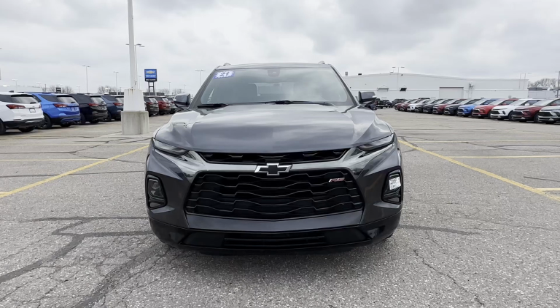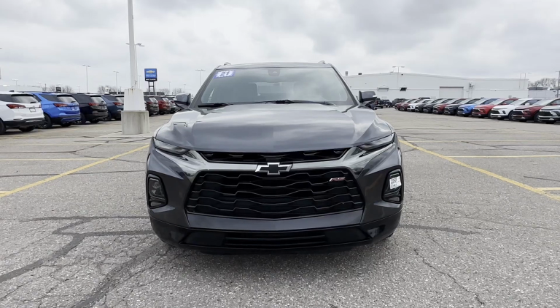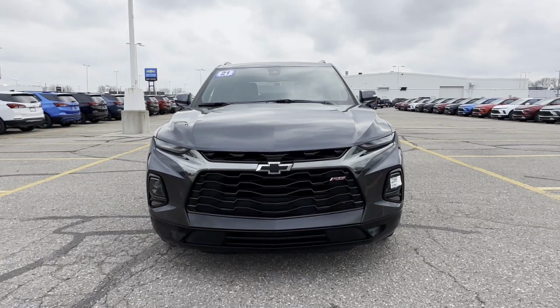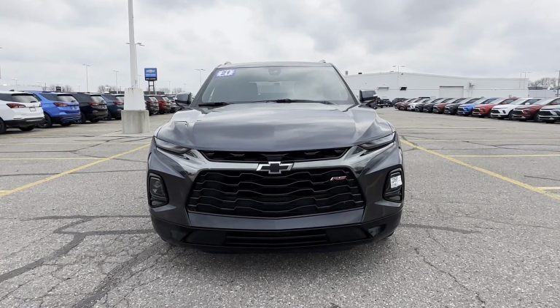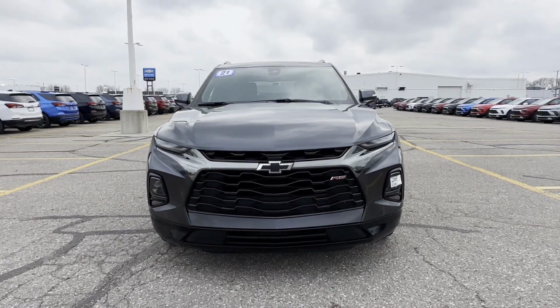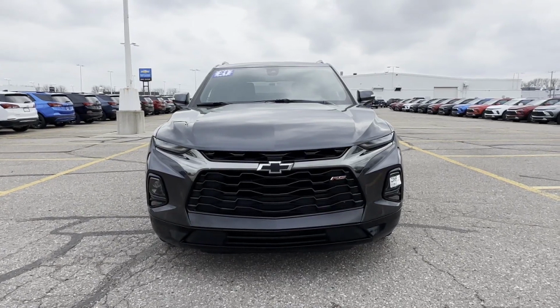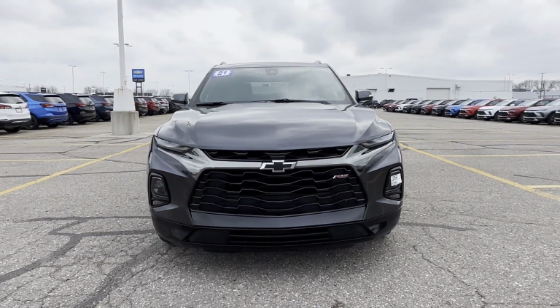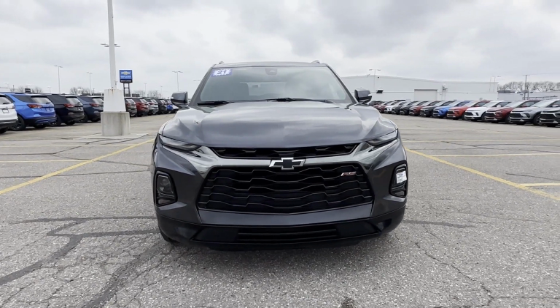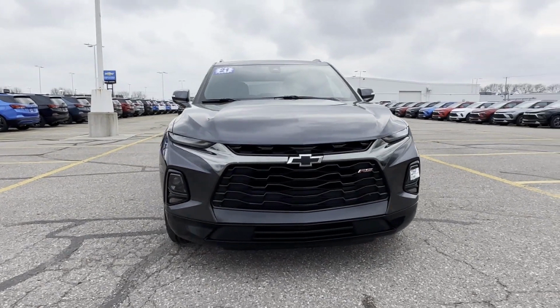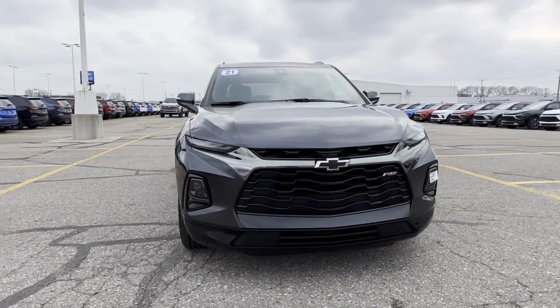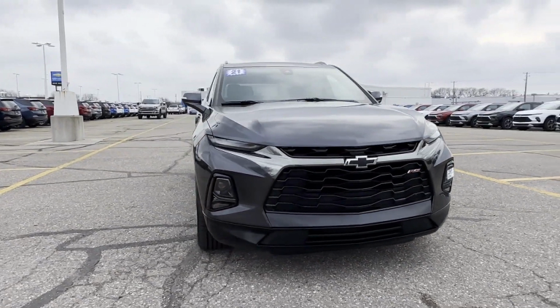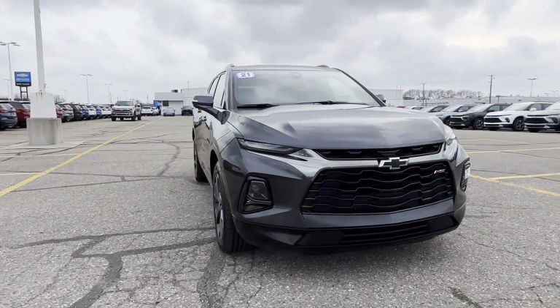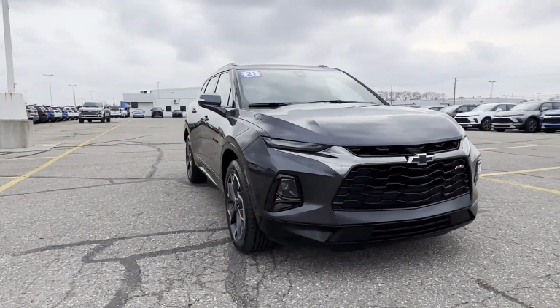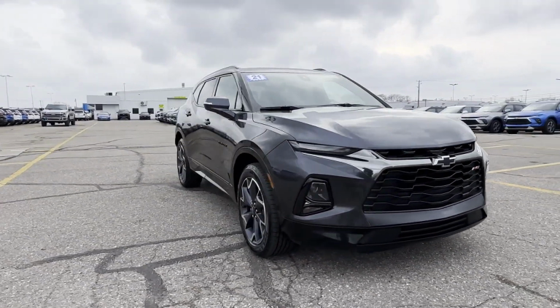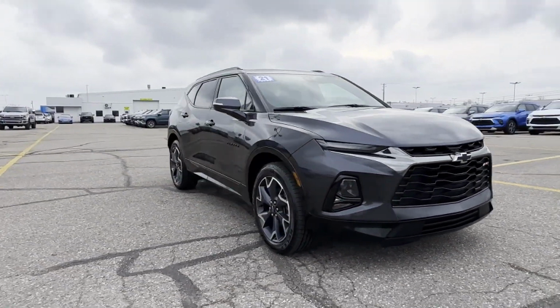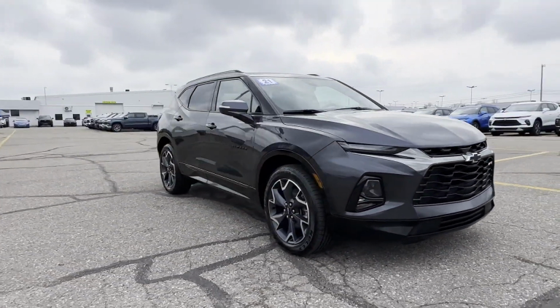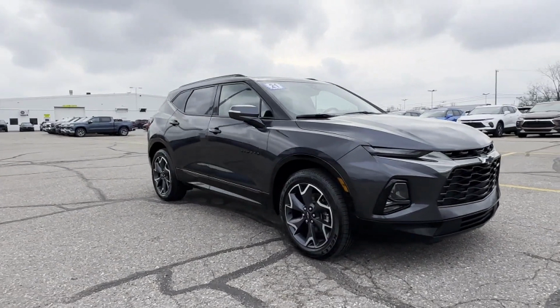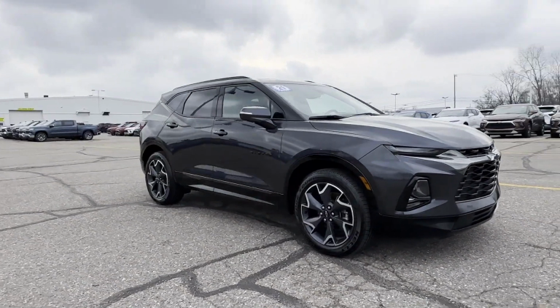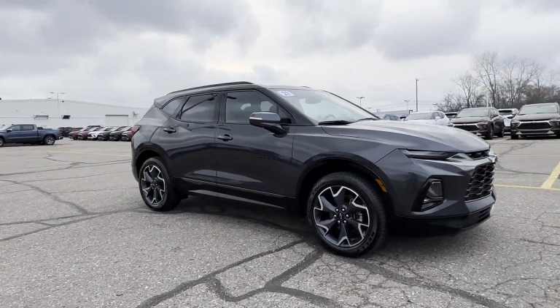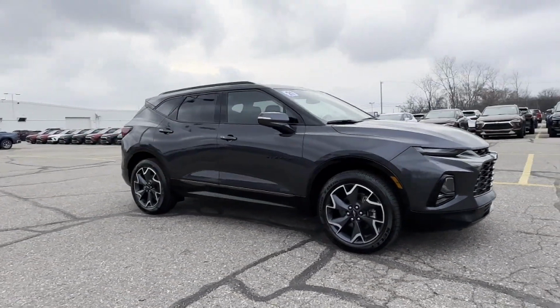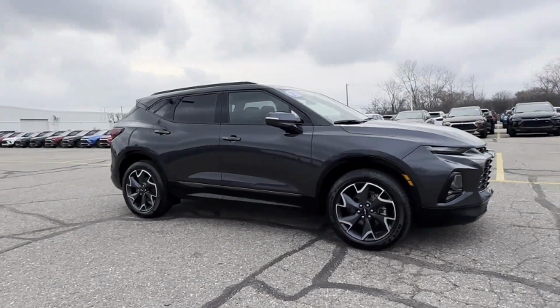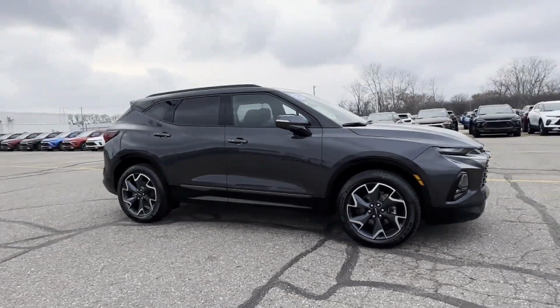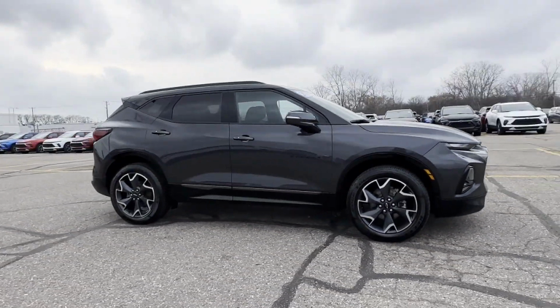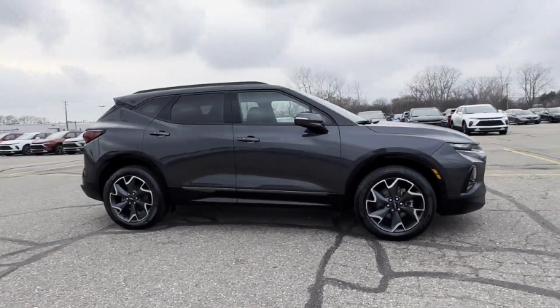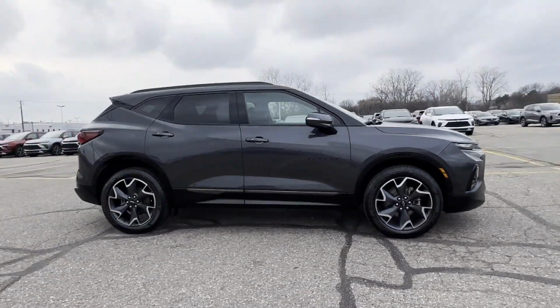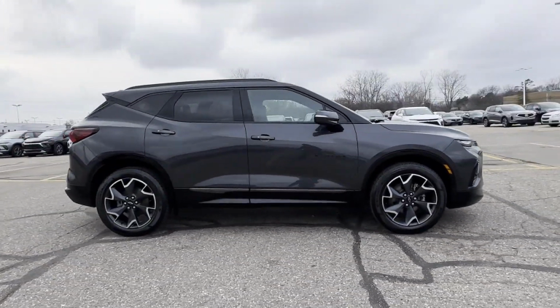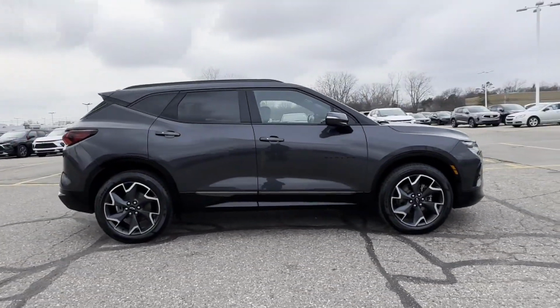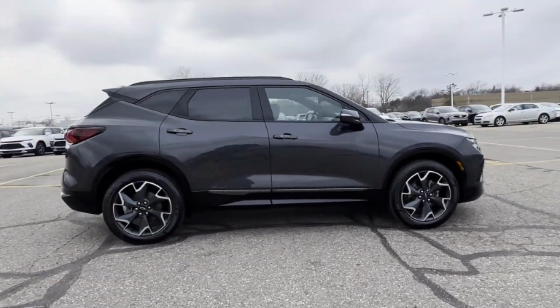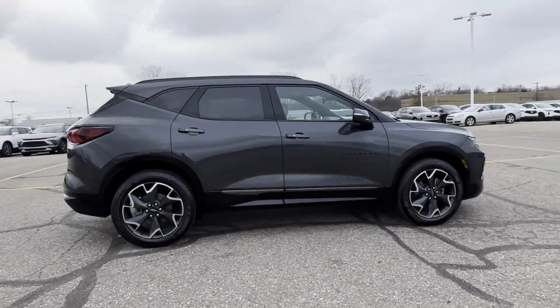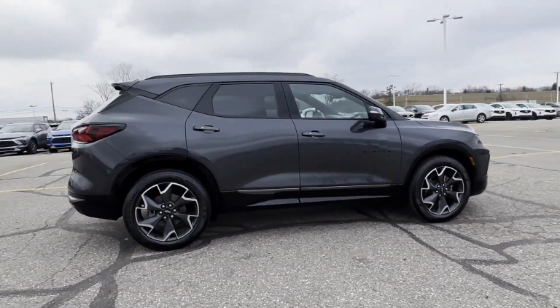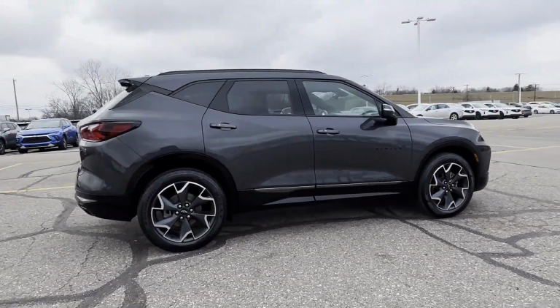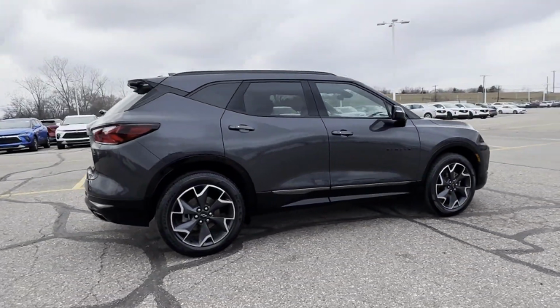2021 Chevrolet Blazer. With less than 32,000 miles on the odometer, this SUV offers space as well as power and performance.